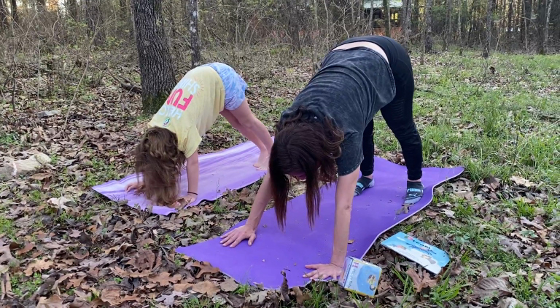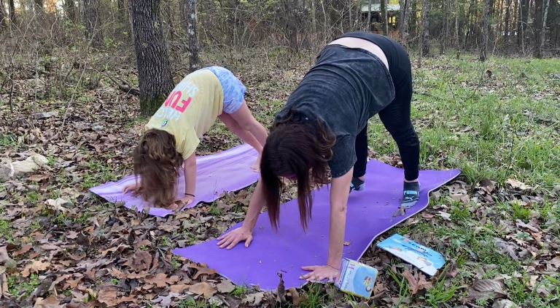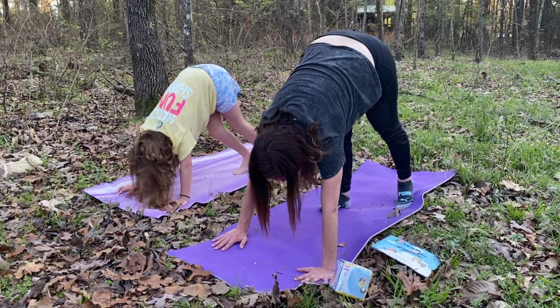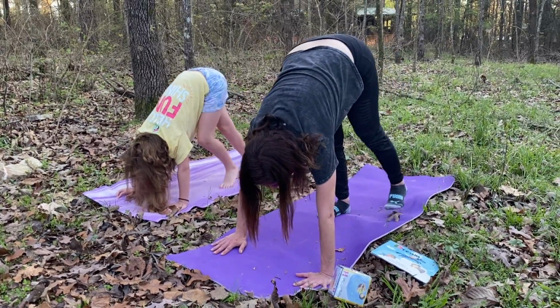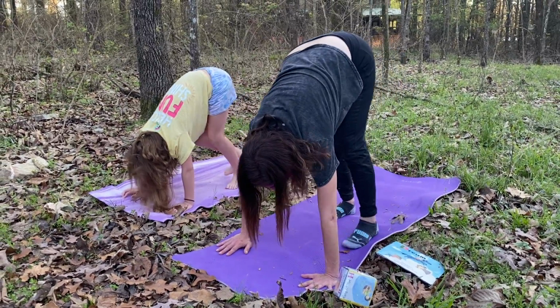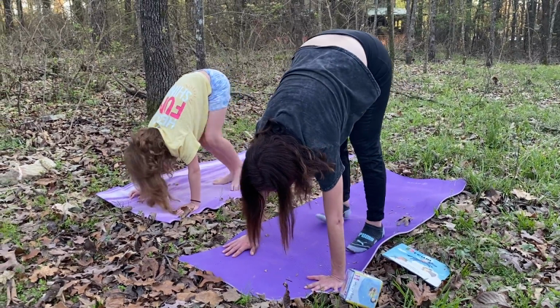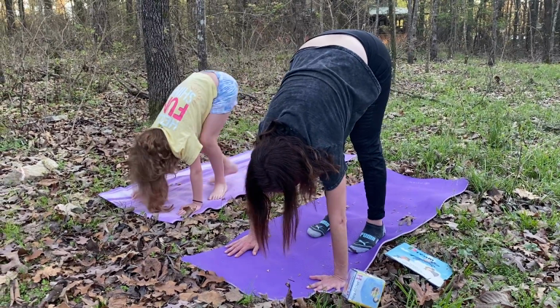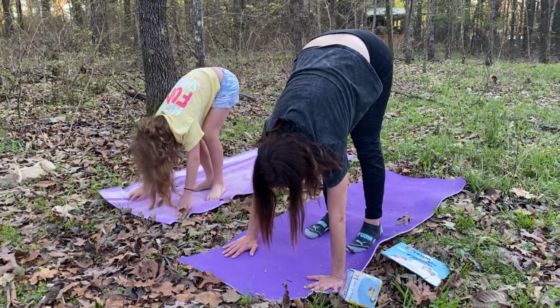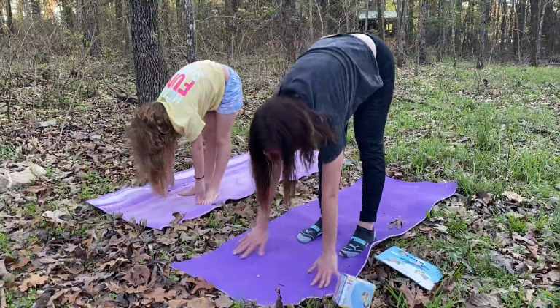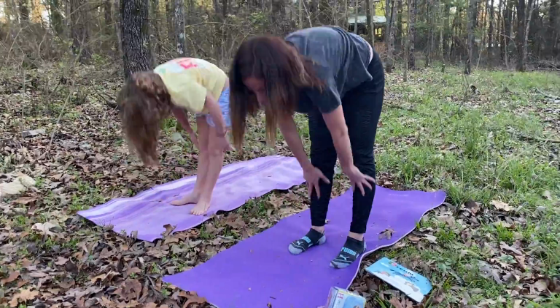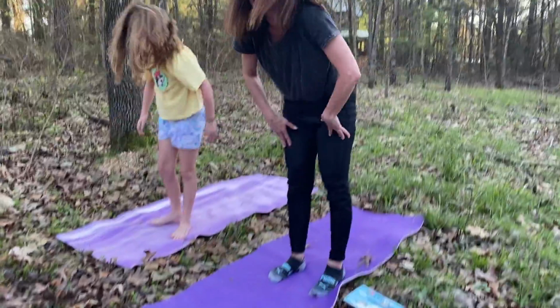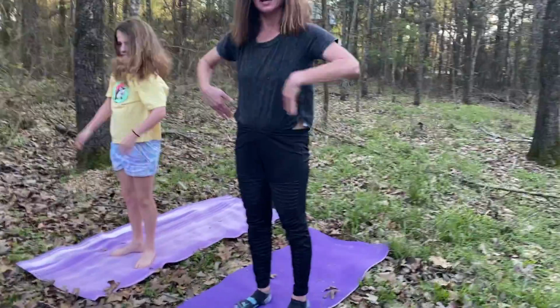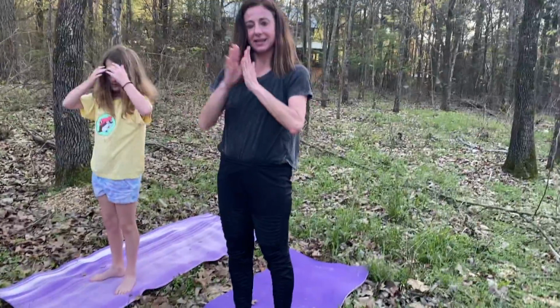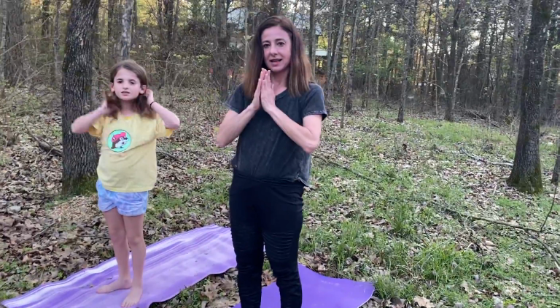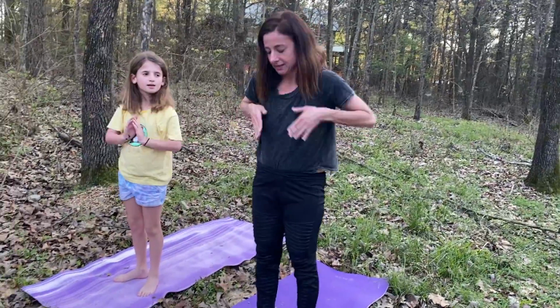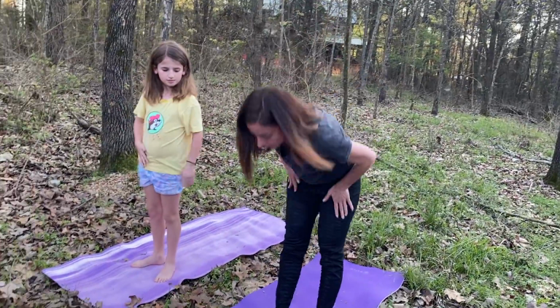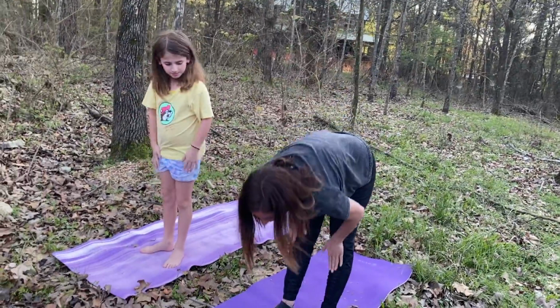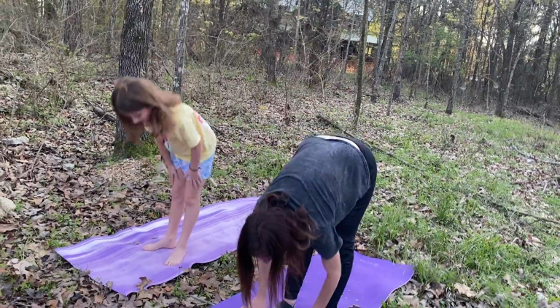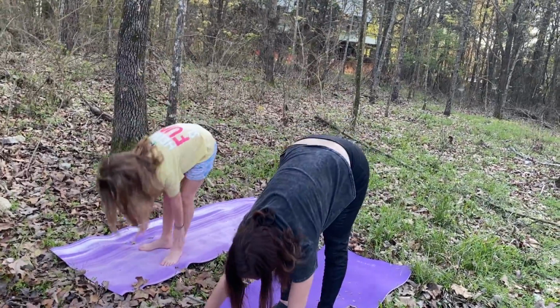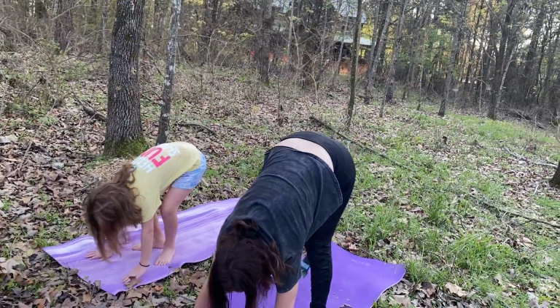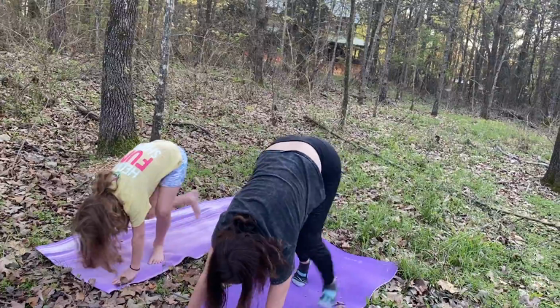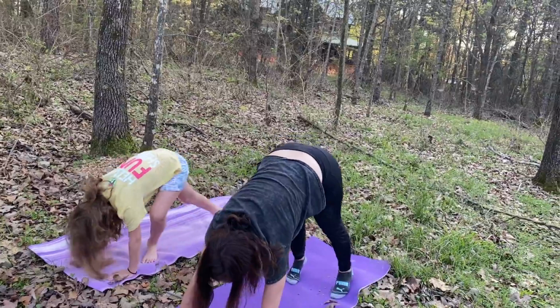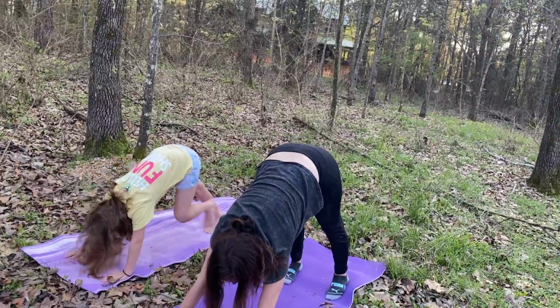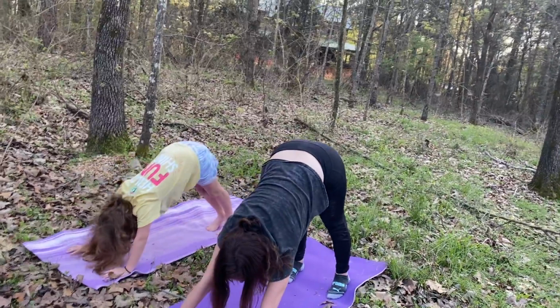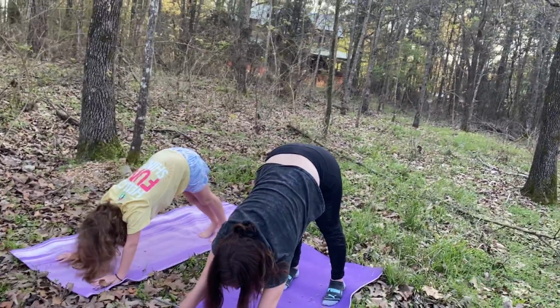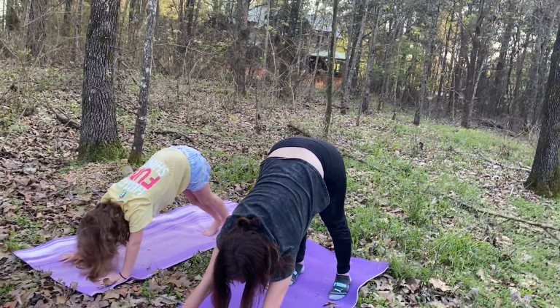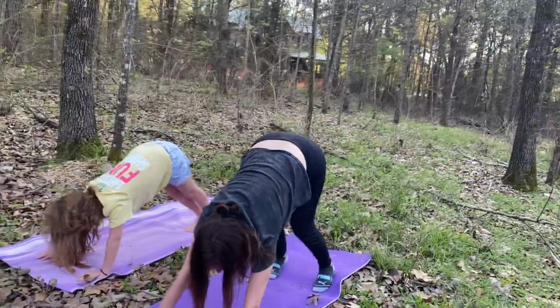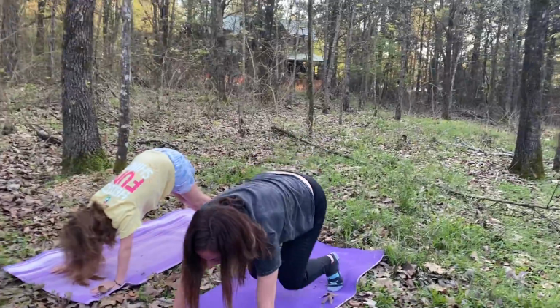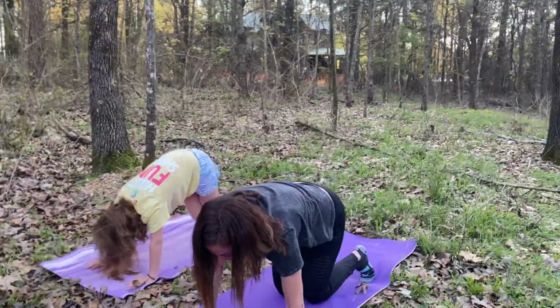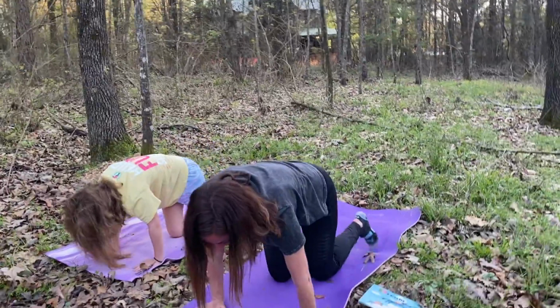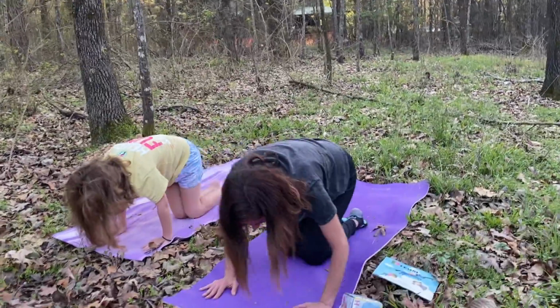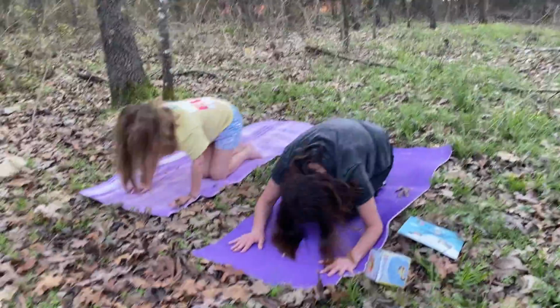Now you can walk your hands all the way up to your feet and come into standing. And let's walk all the way down, put our feet back, and come down into a Child's Pose.